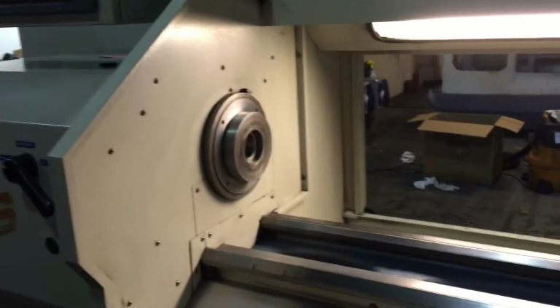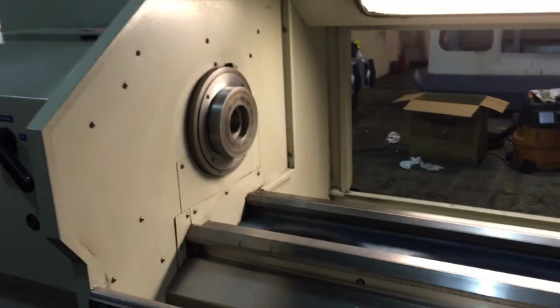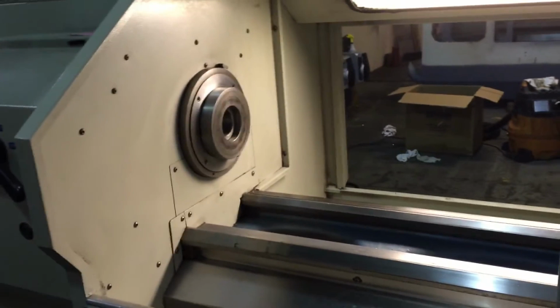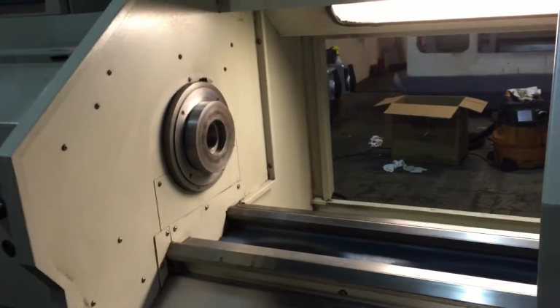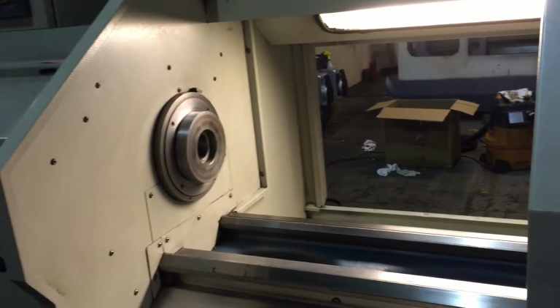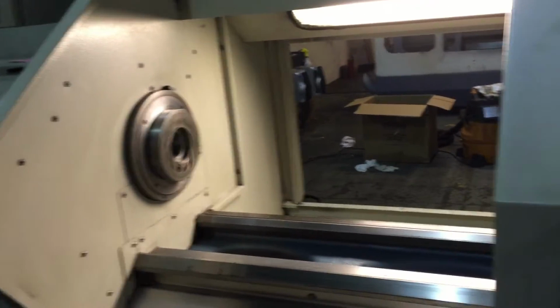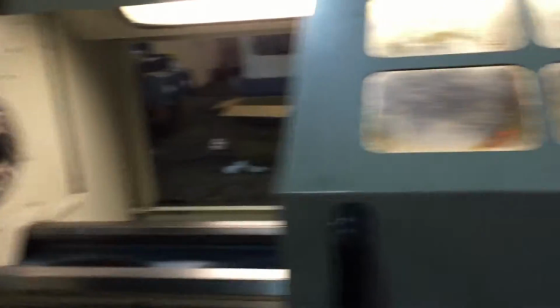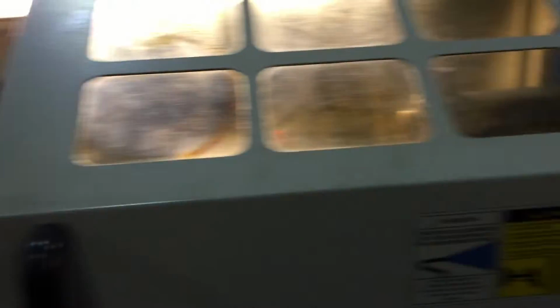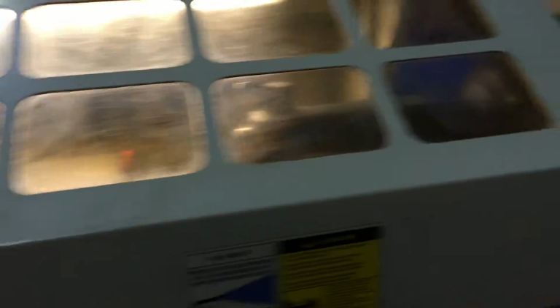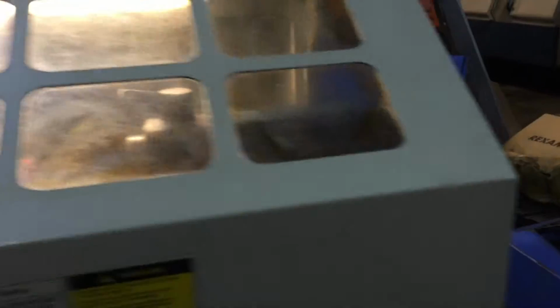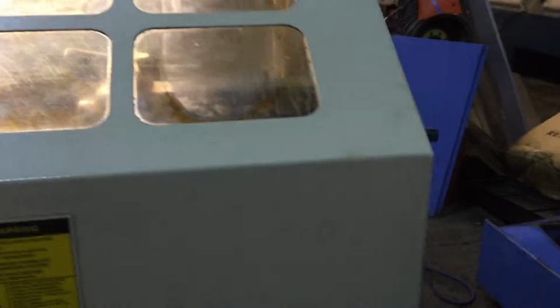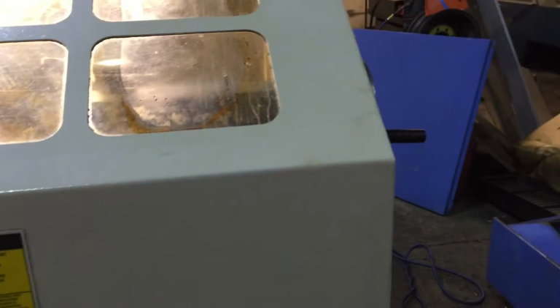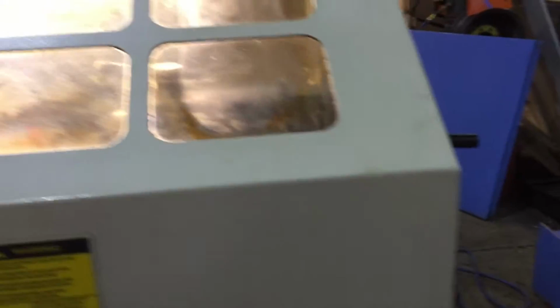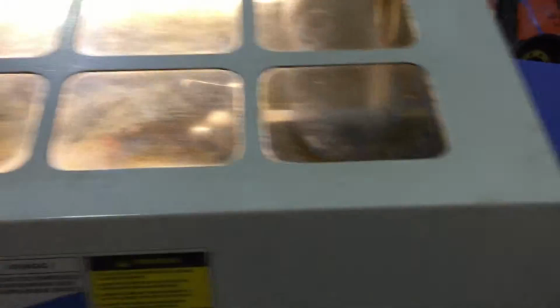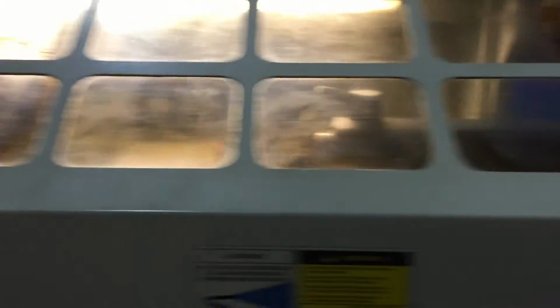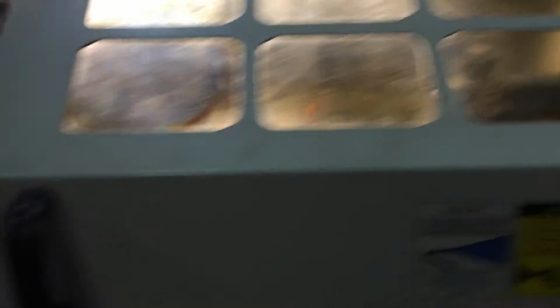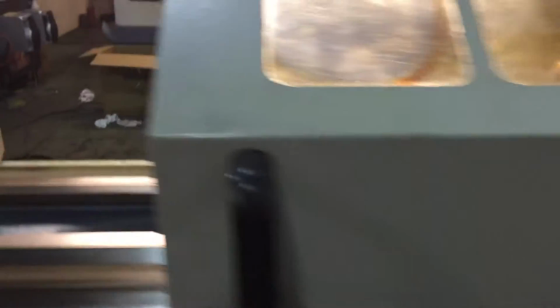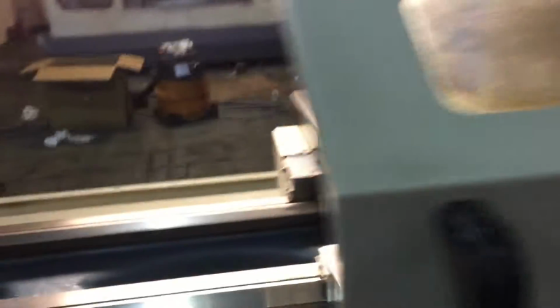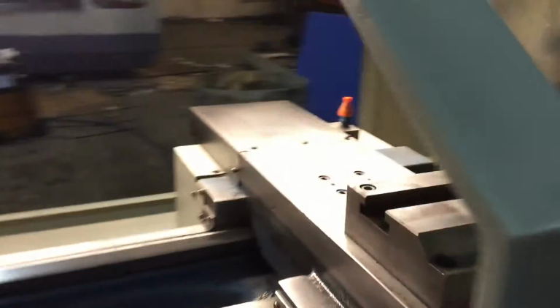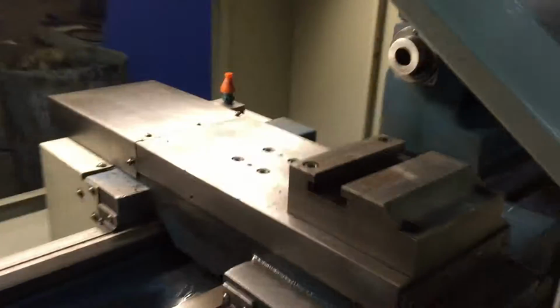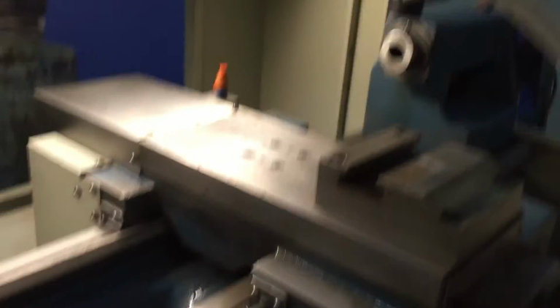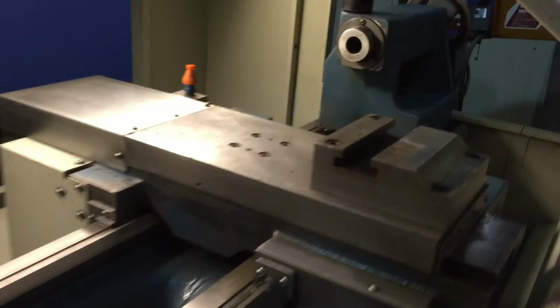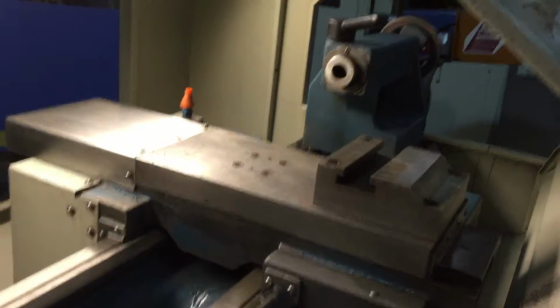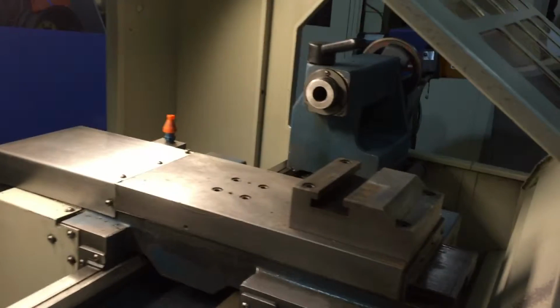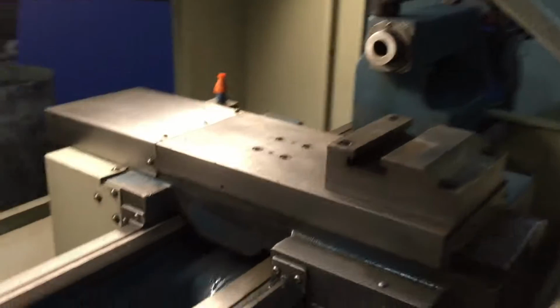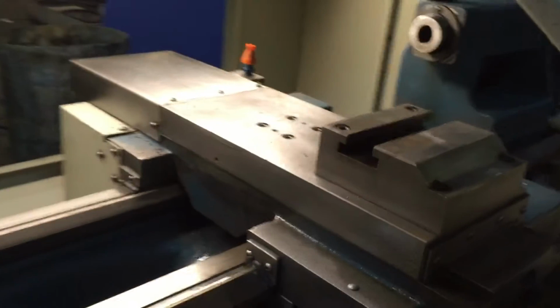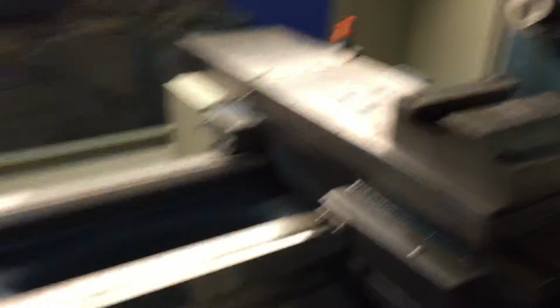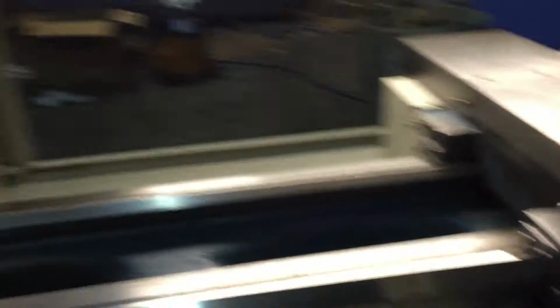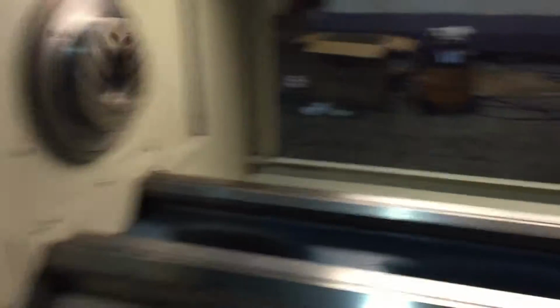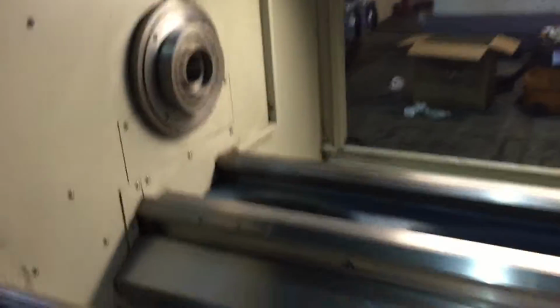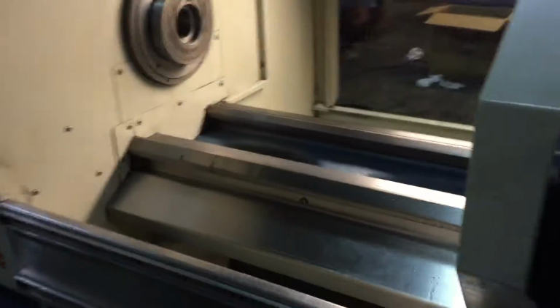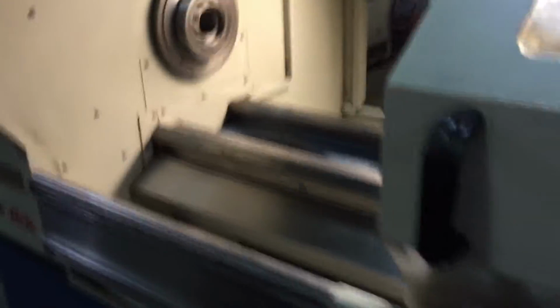You have a 17-inch swing by 40-inch centers, 4000 RPM spindle. You have a collet chuck down there, and we're going to run it around for you.